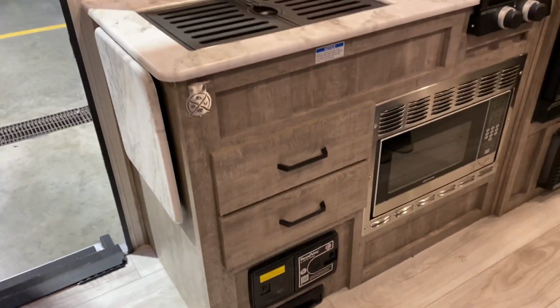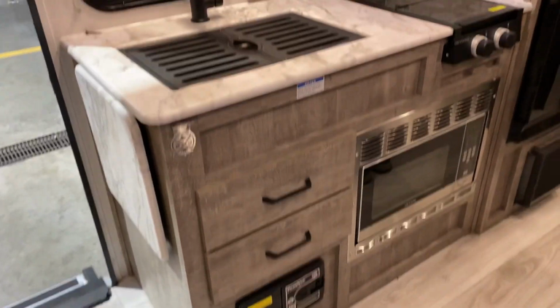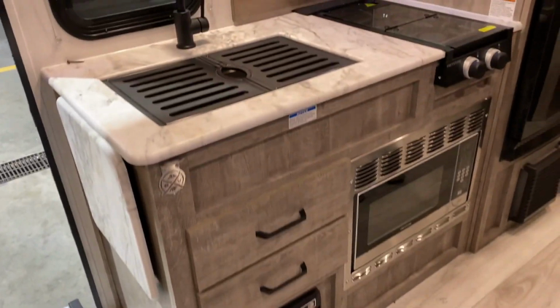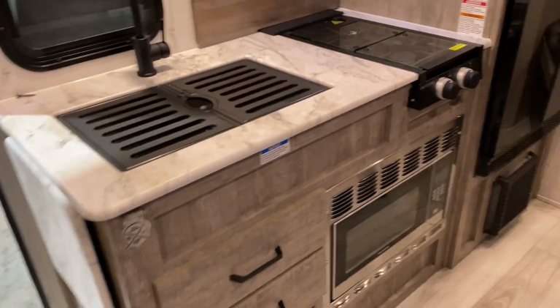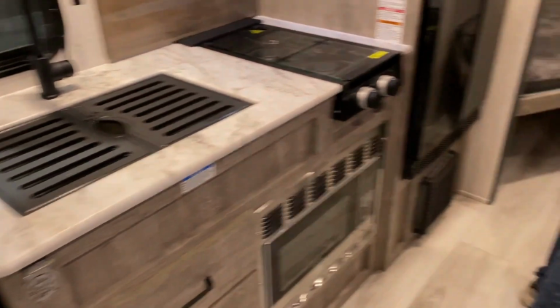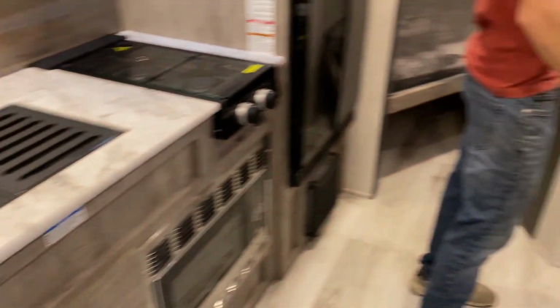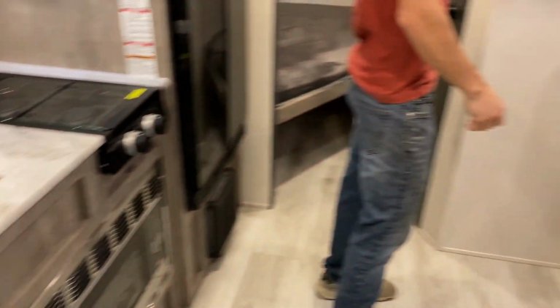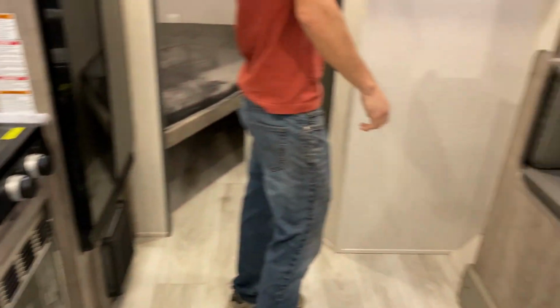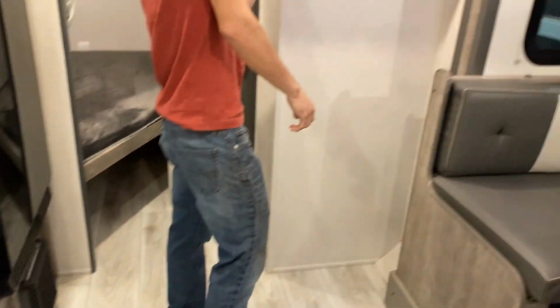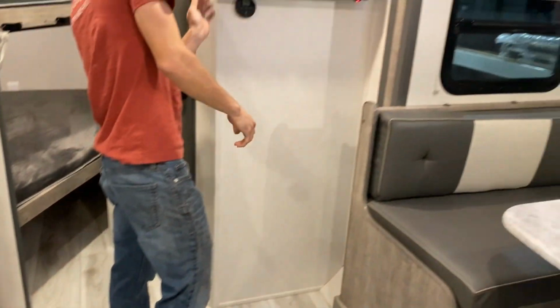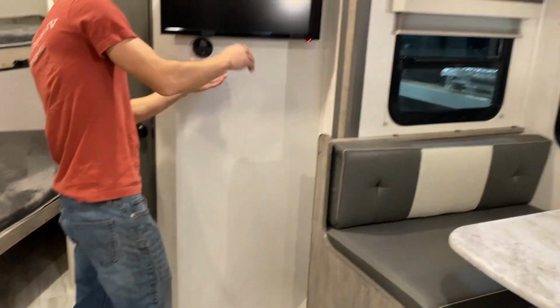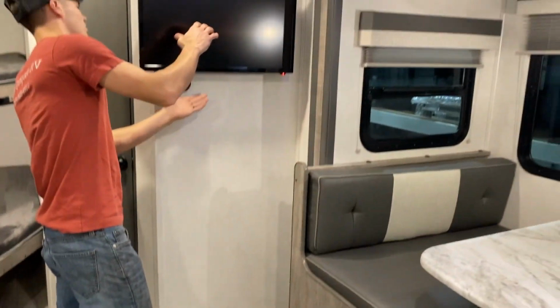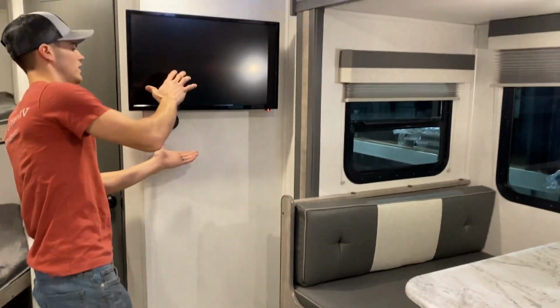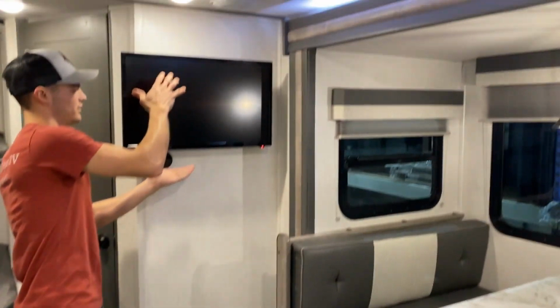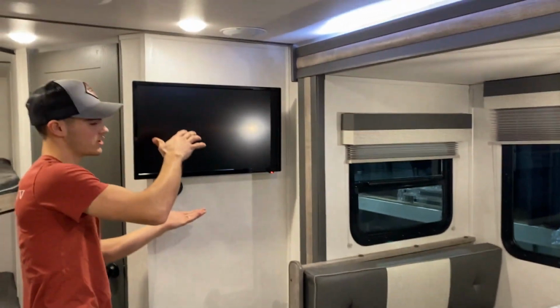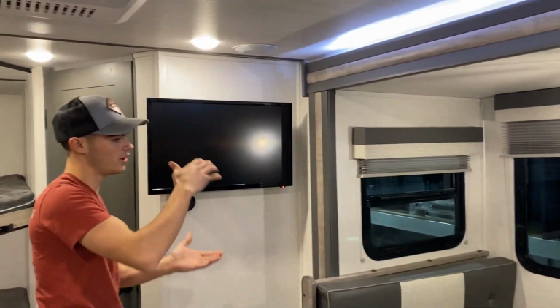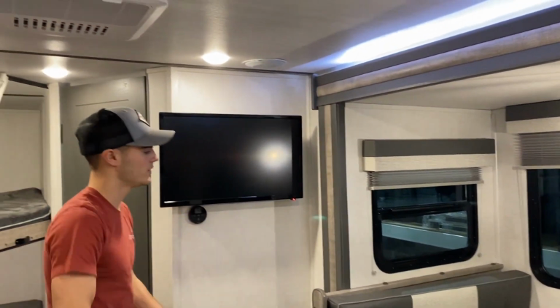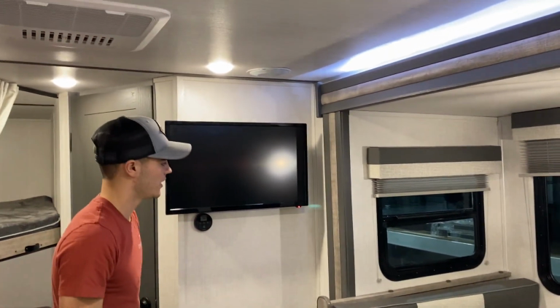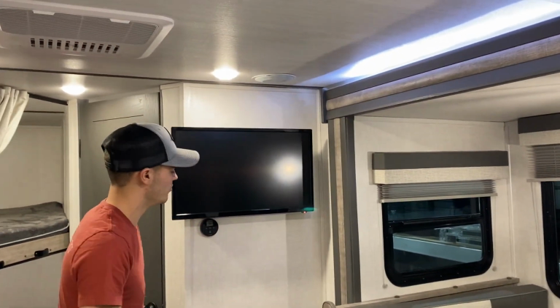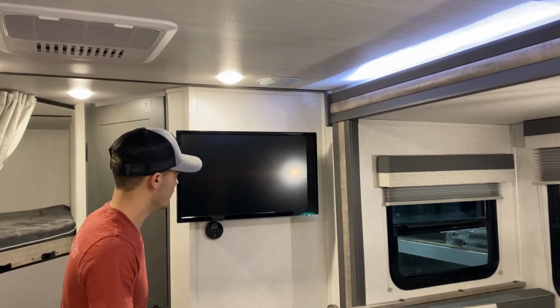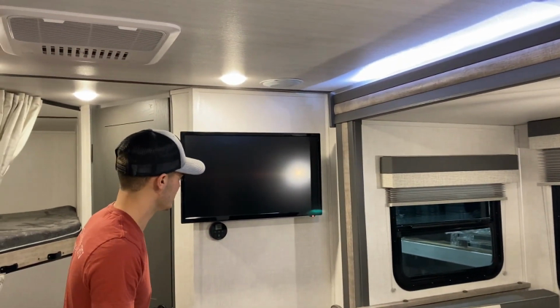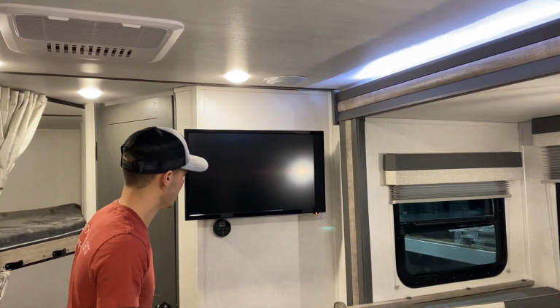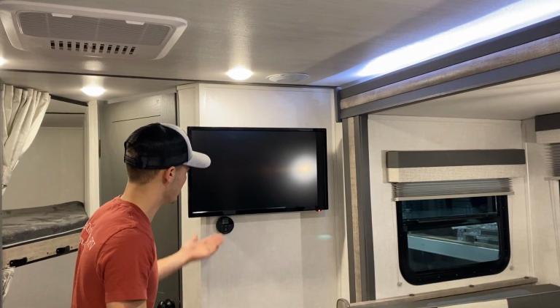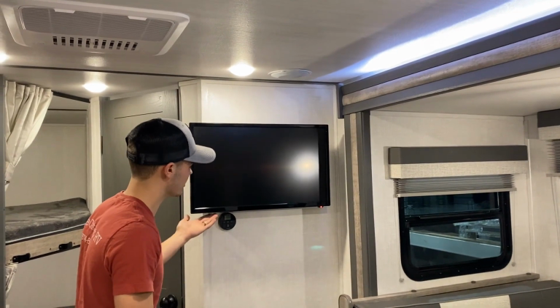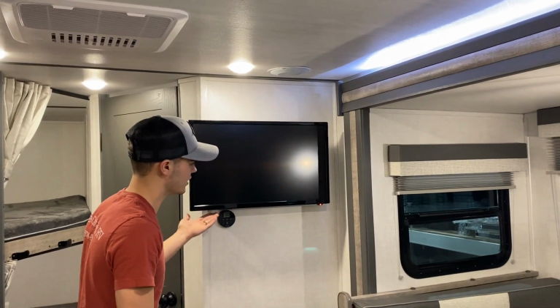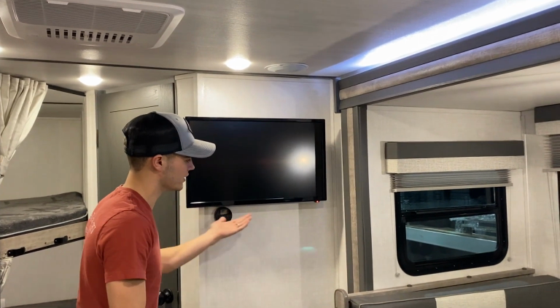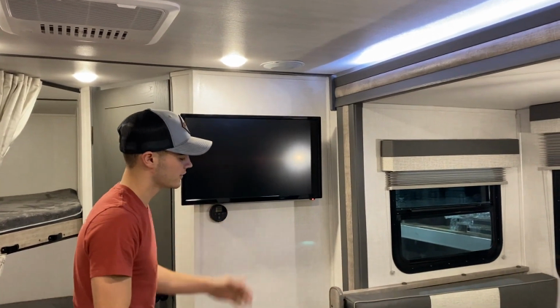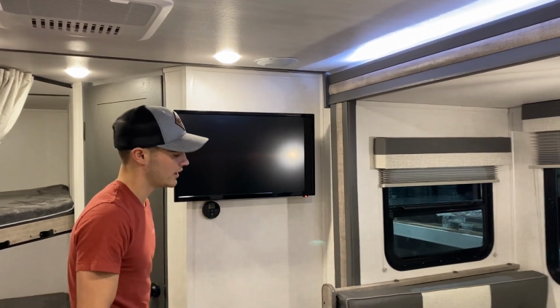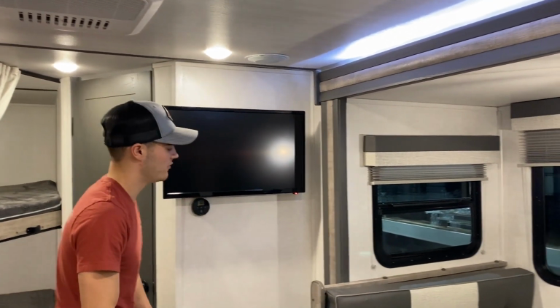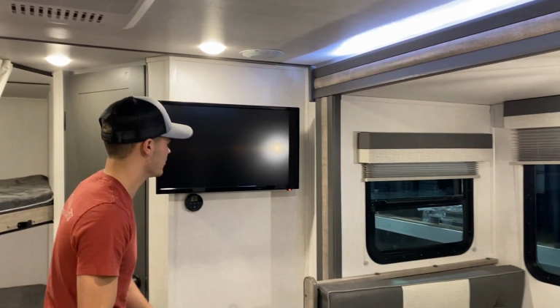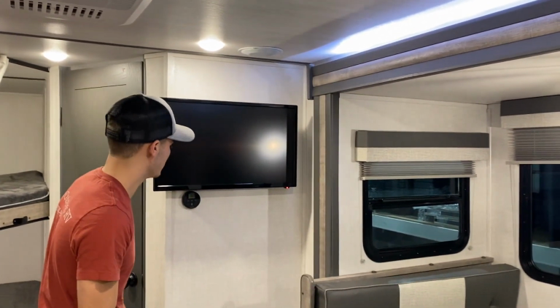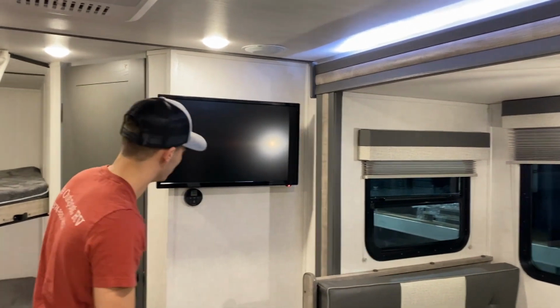Your TV will be right here. And you can go and lift this off and remove your TV, put the legs on it, and have it outside as well.